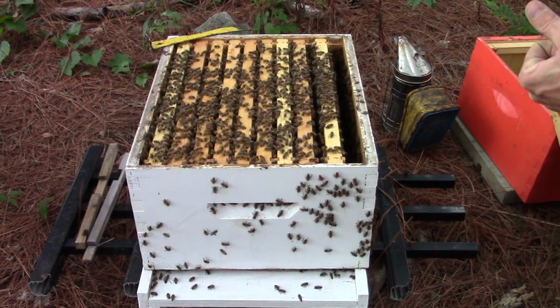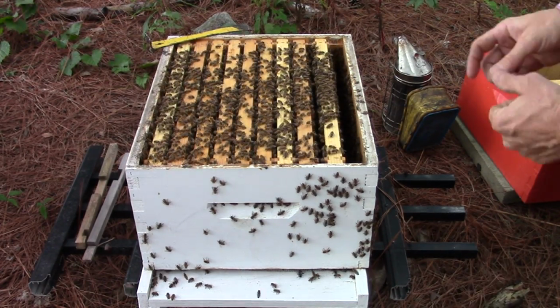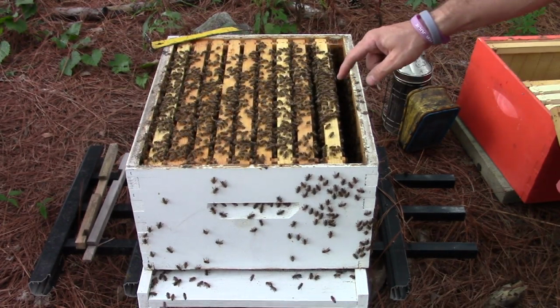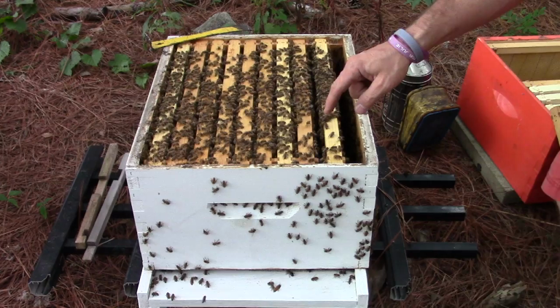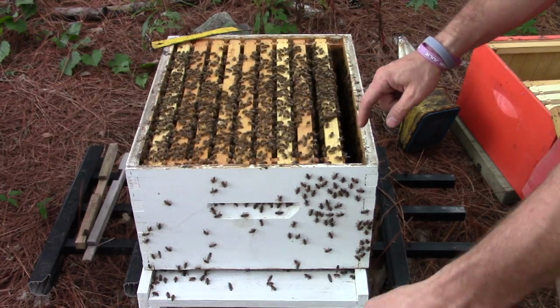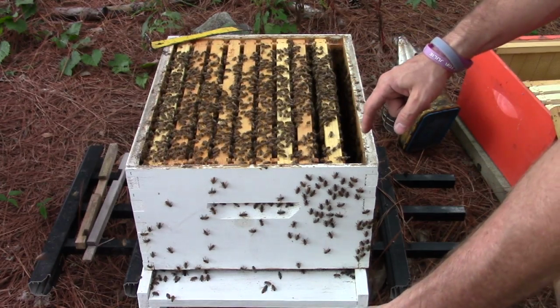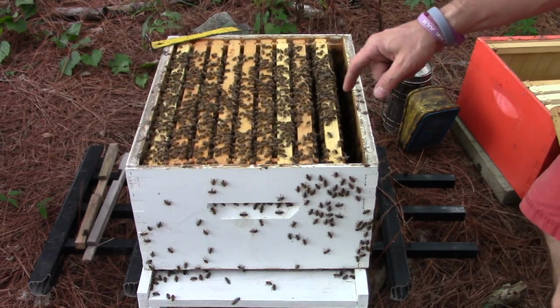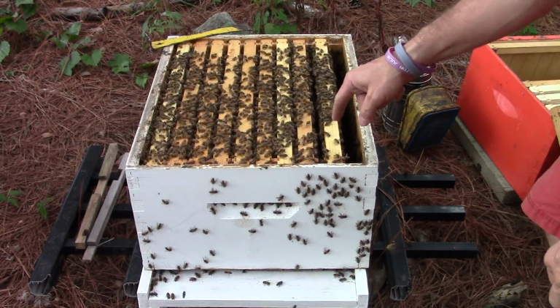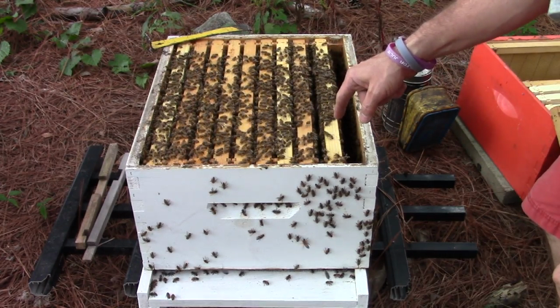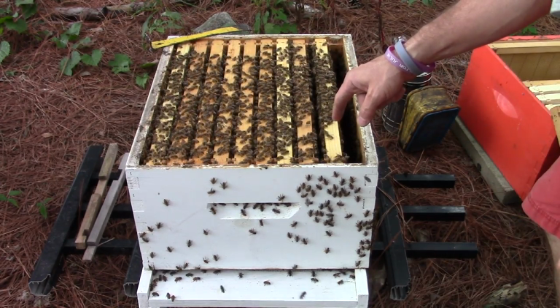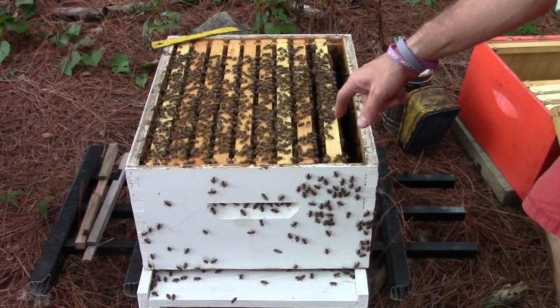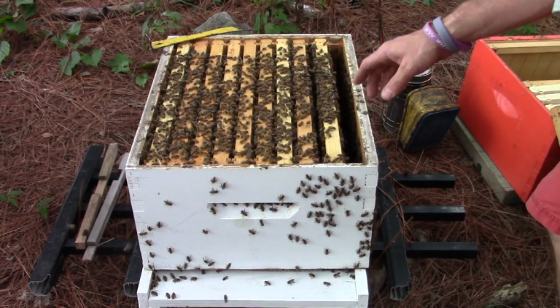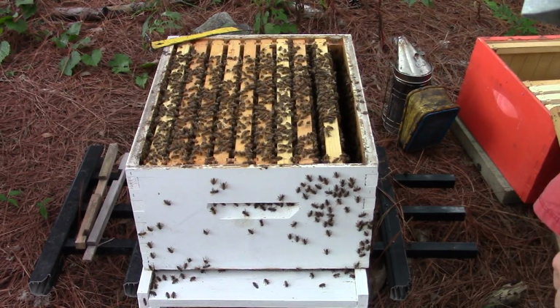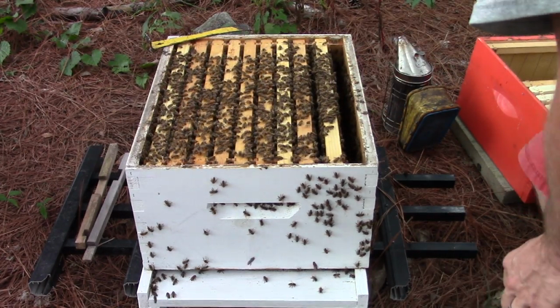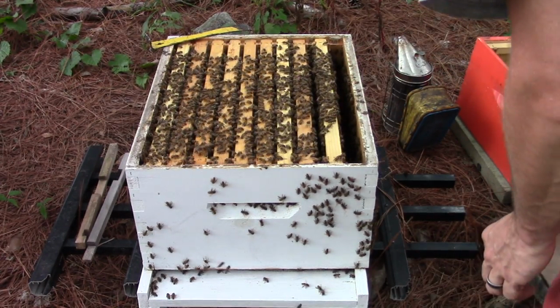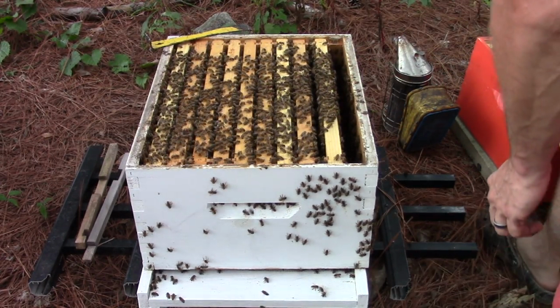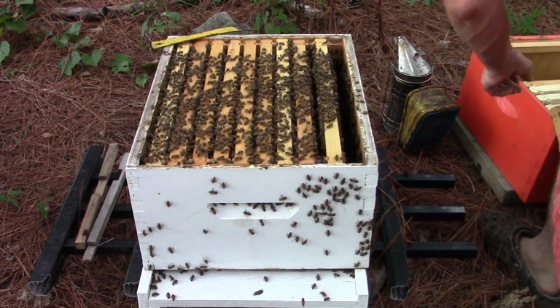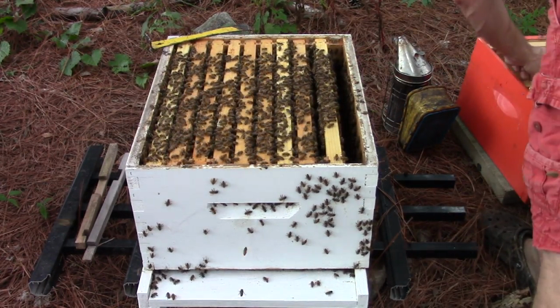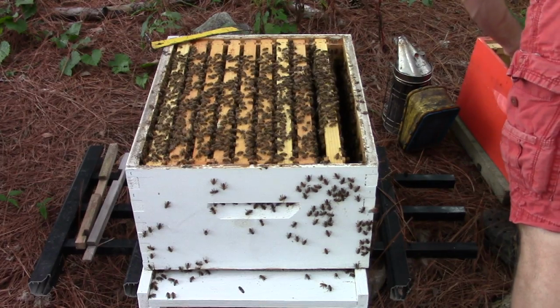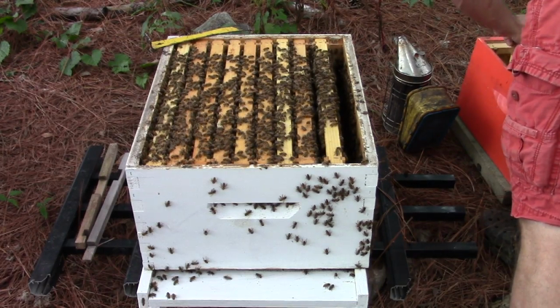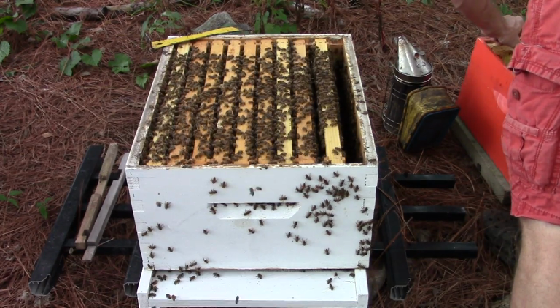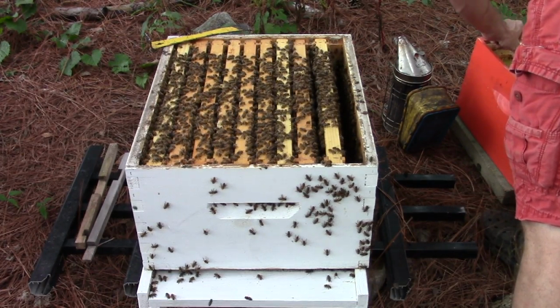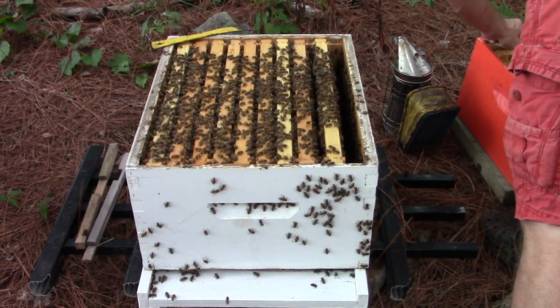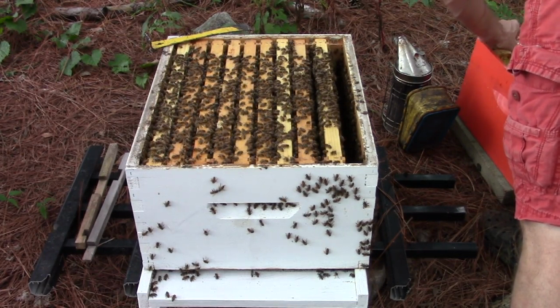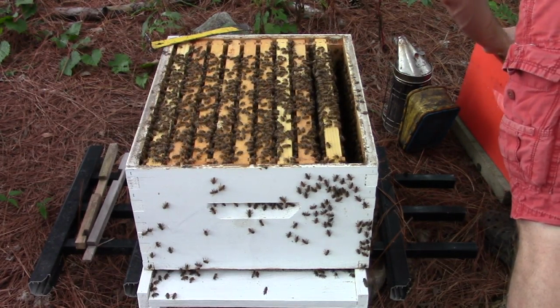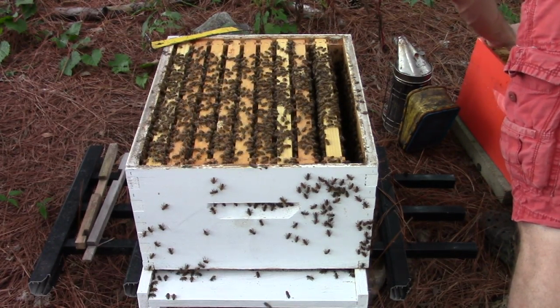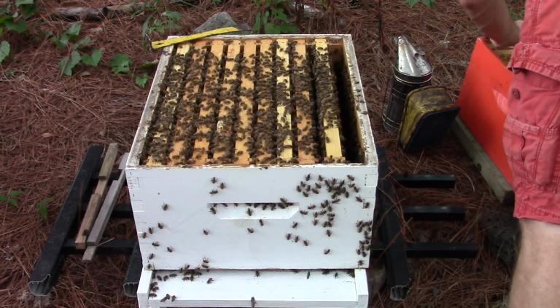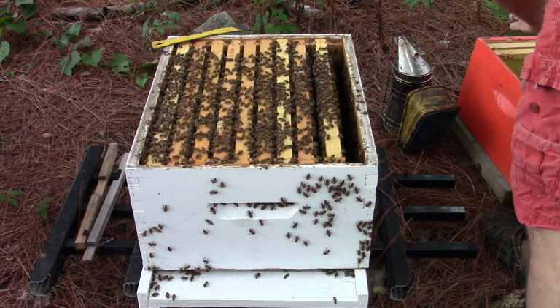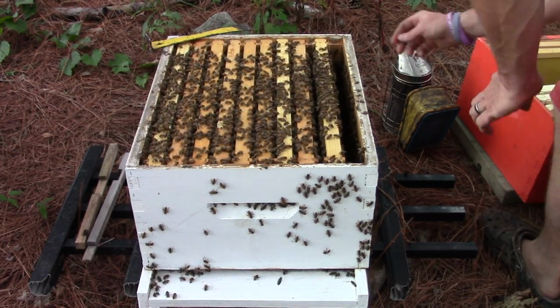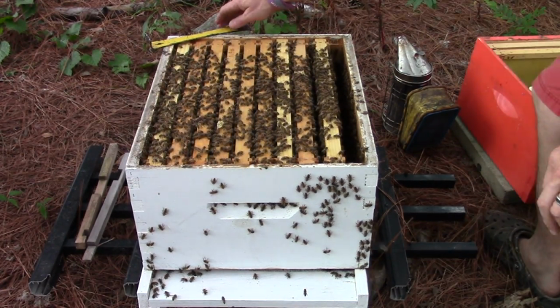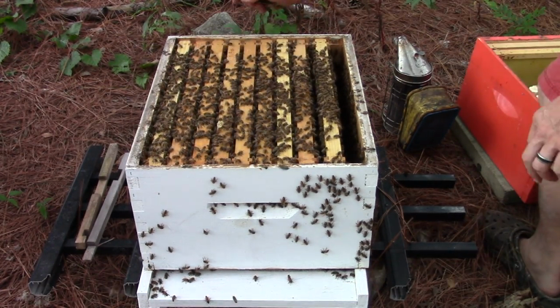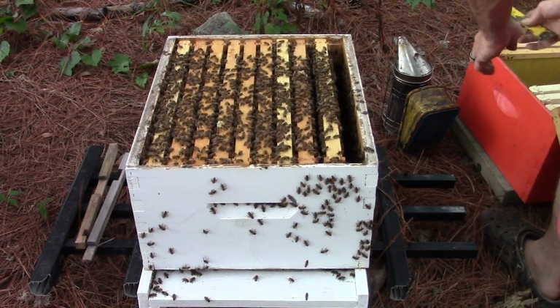Now since I've already got those frames over here and this frame taken out, I'm going to put them in this box. I'll show you that in a minute.